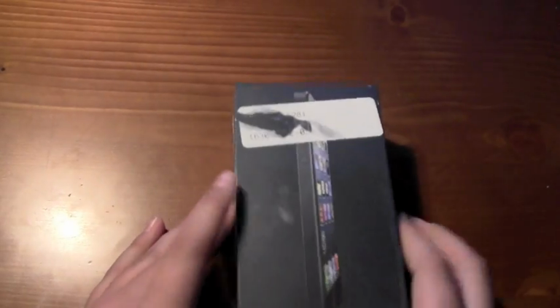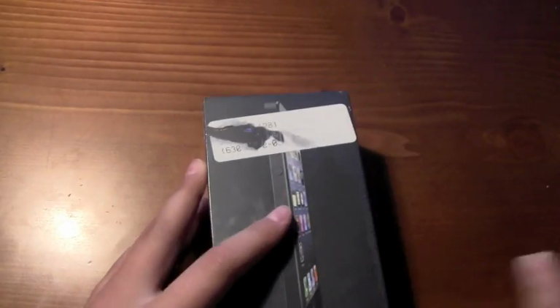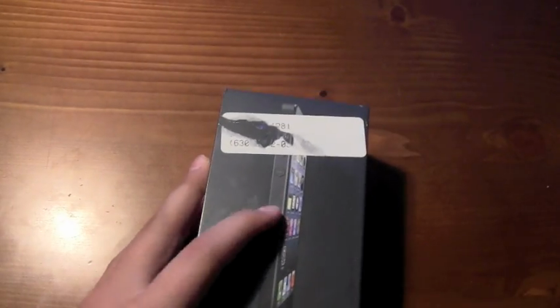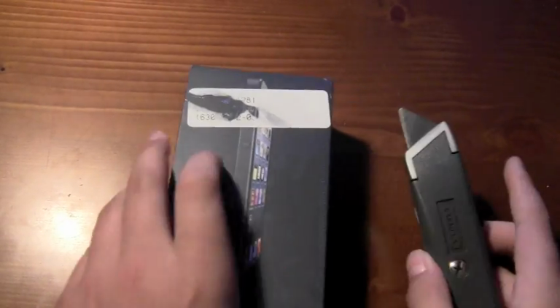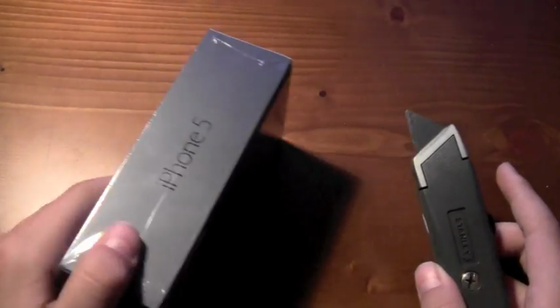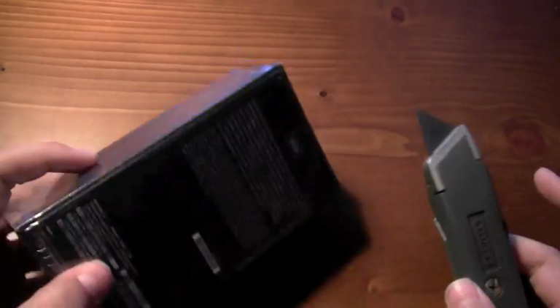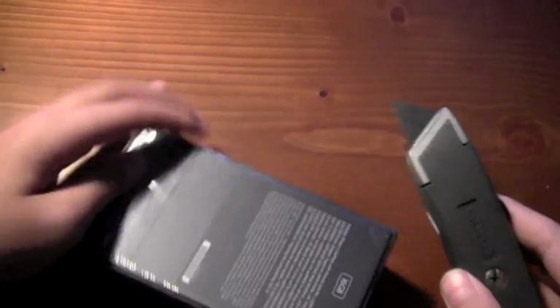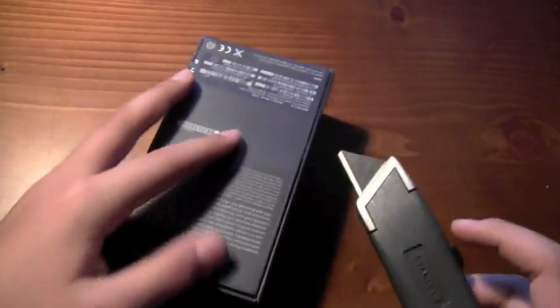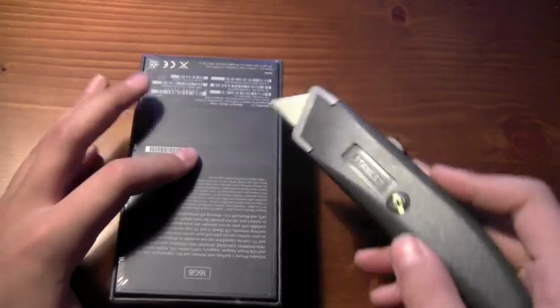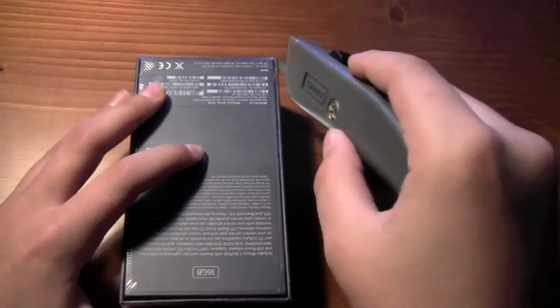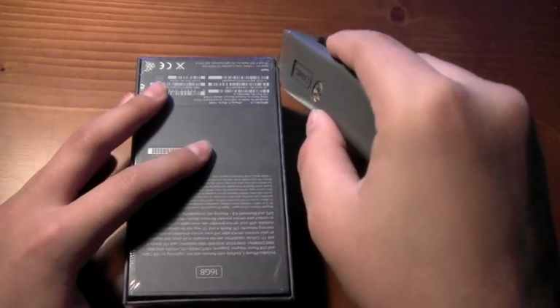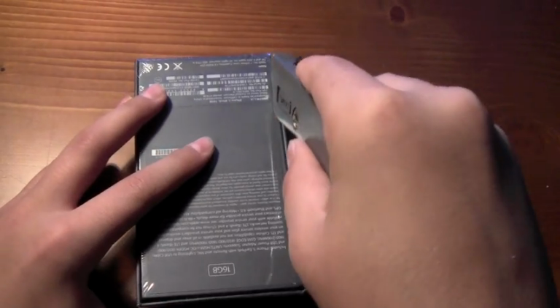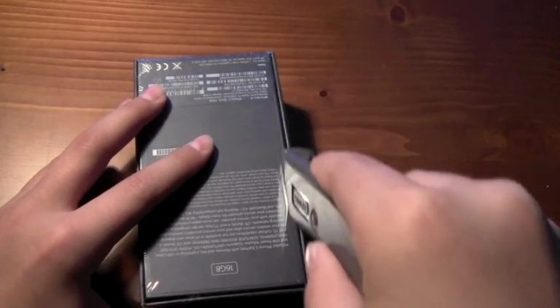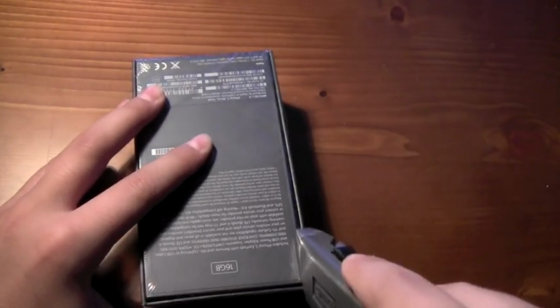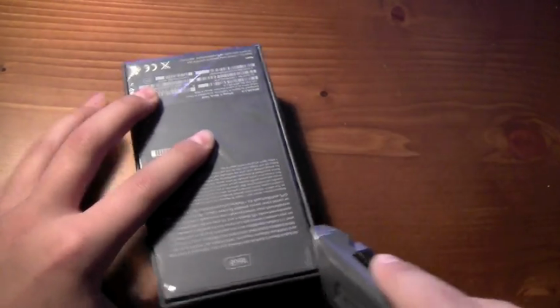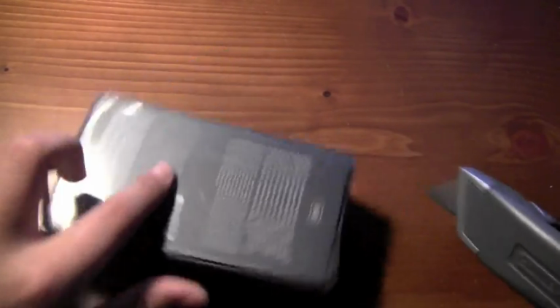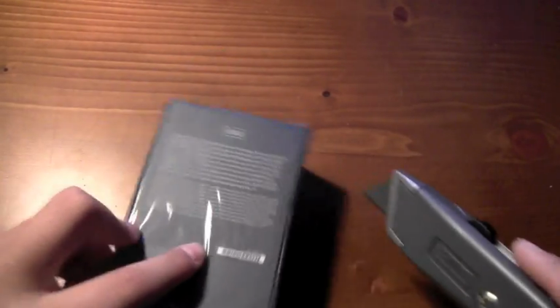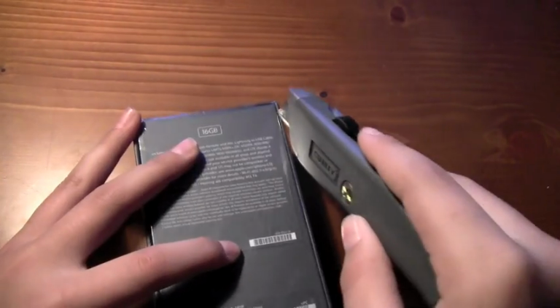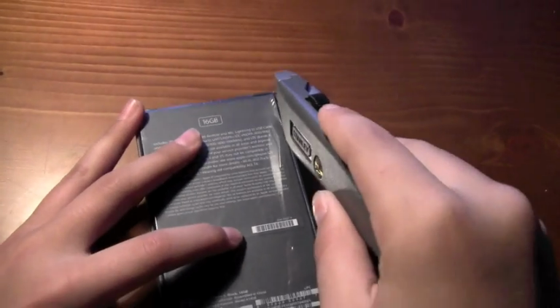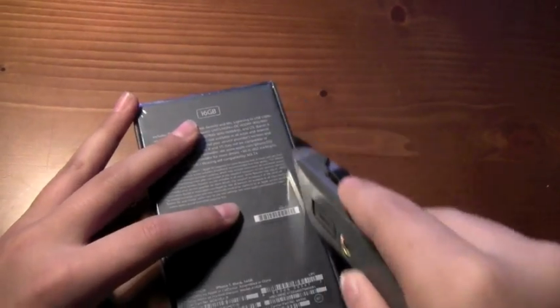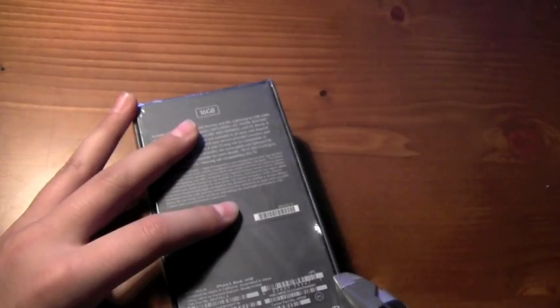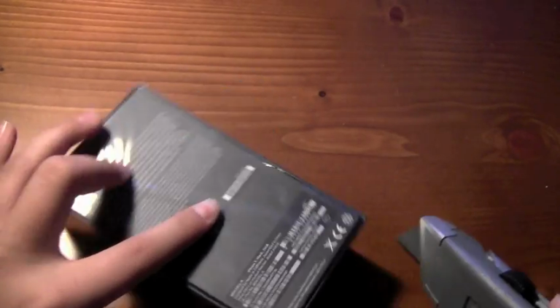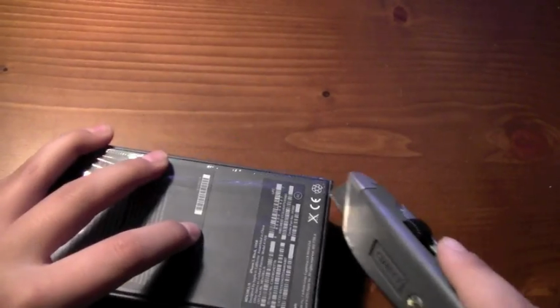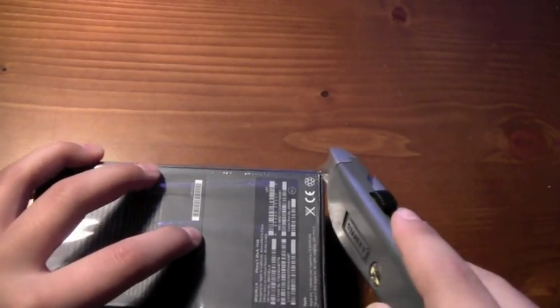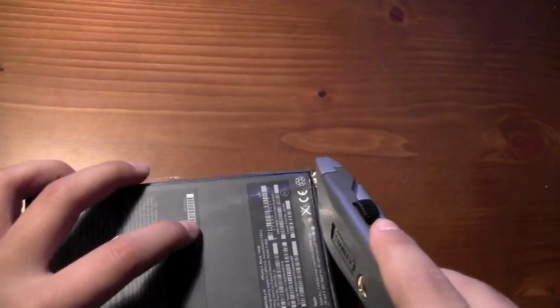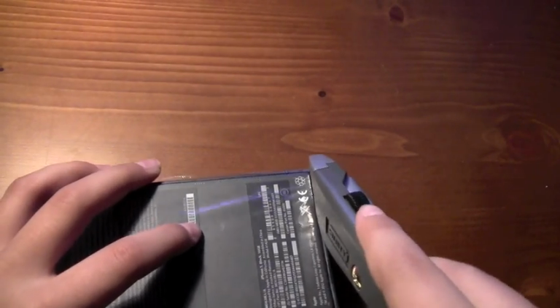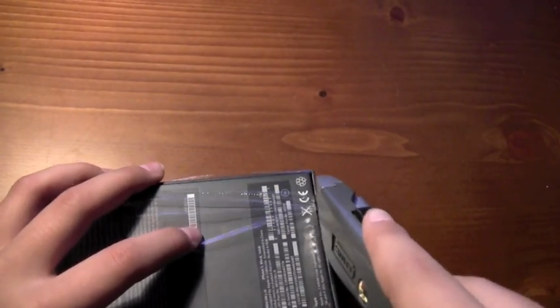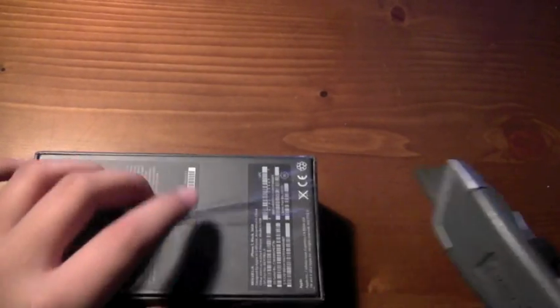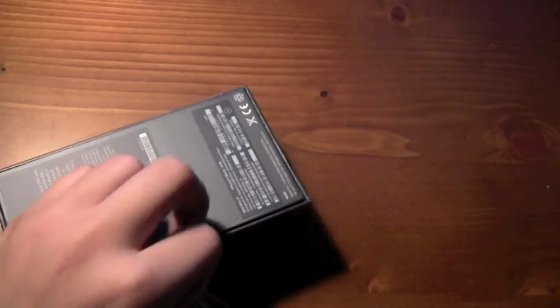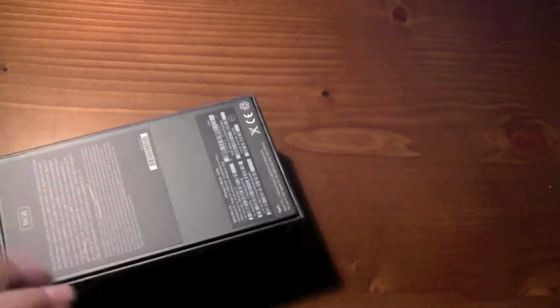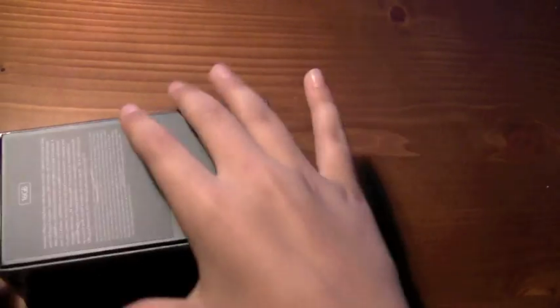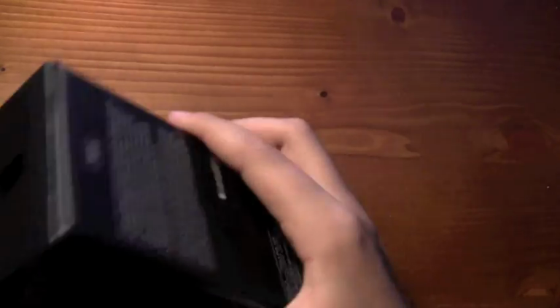I pre-ordered it and it shipped today, so let's get this open. It came the 24th of September — I pre-ordered it and the 14th was supposed to come the 21st, but as long as I have it.